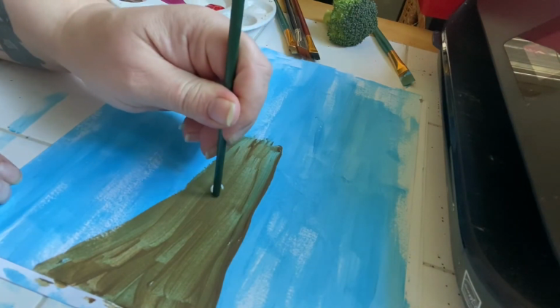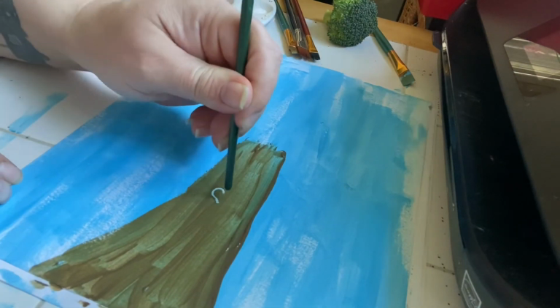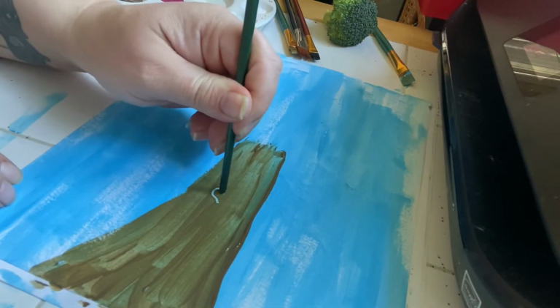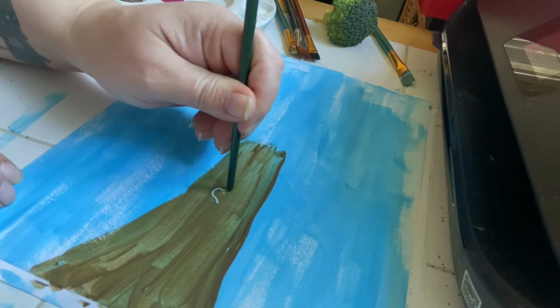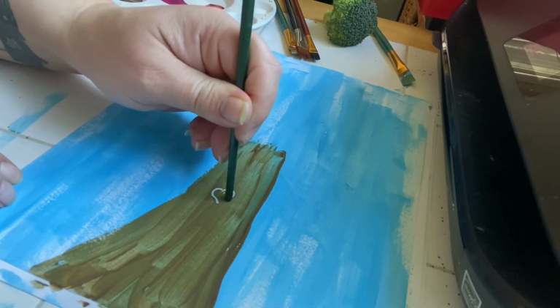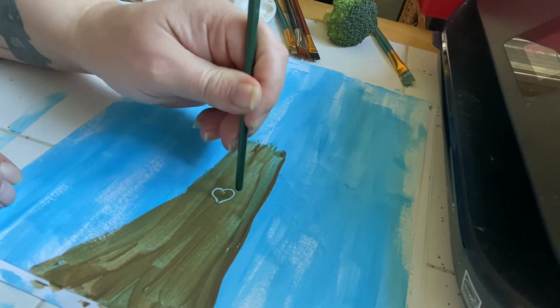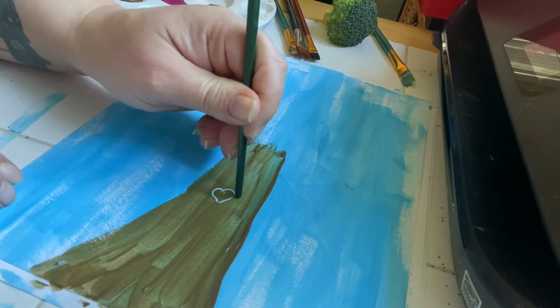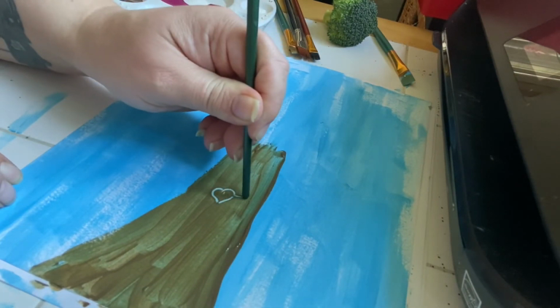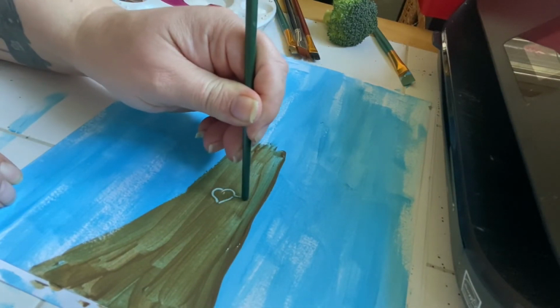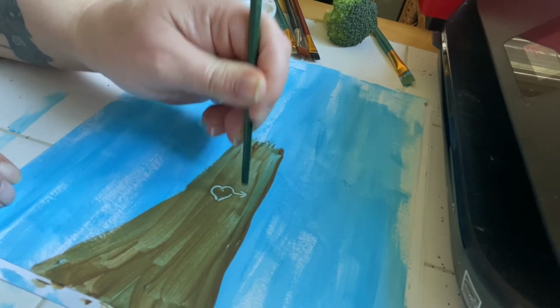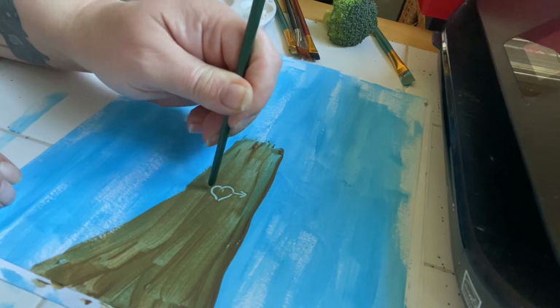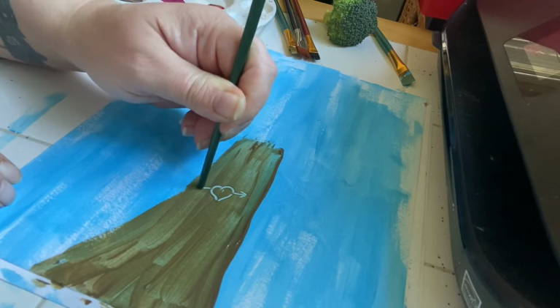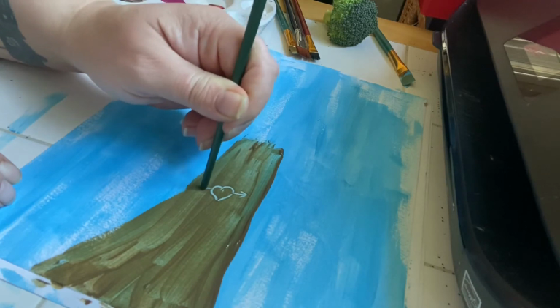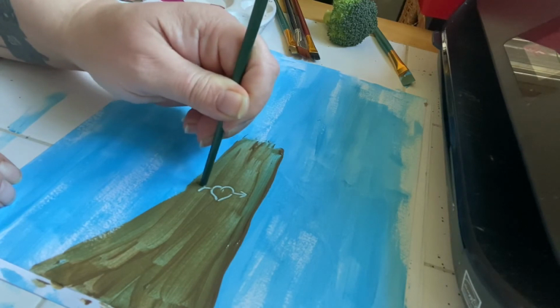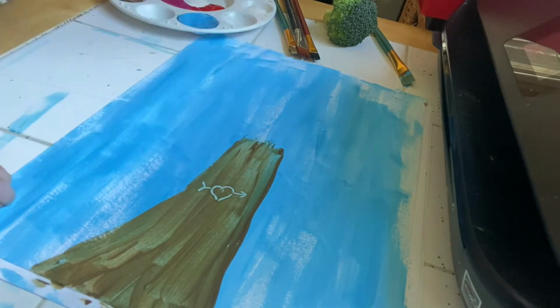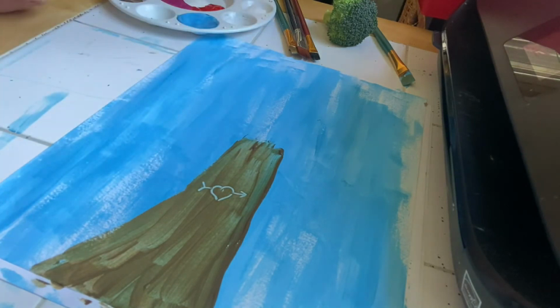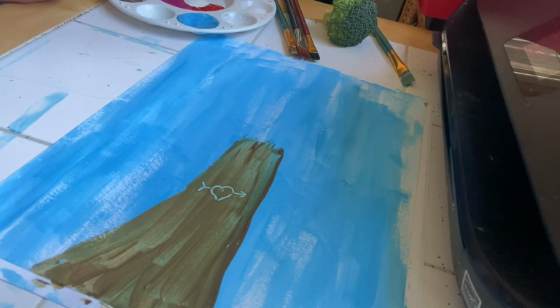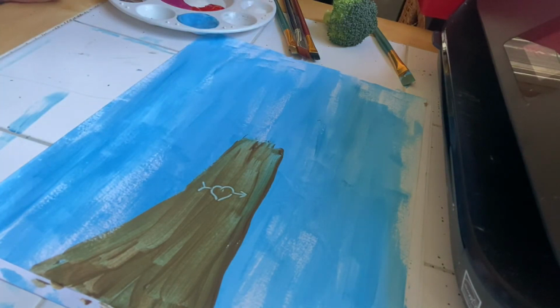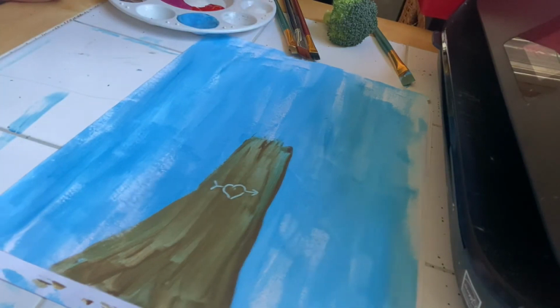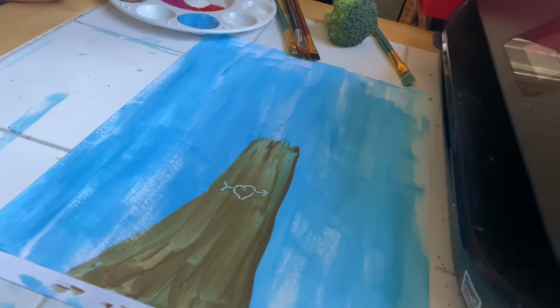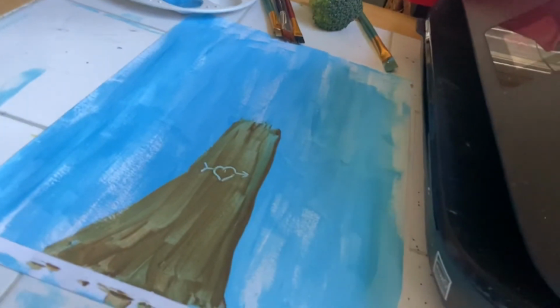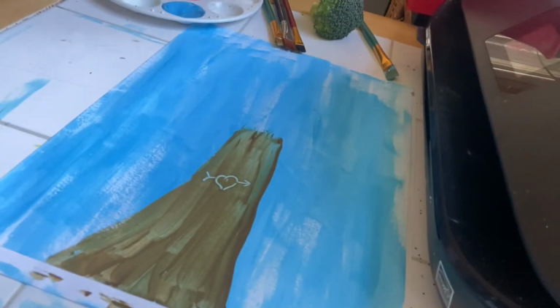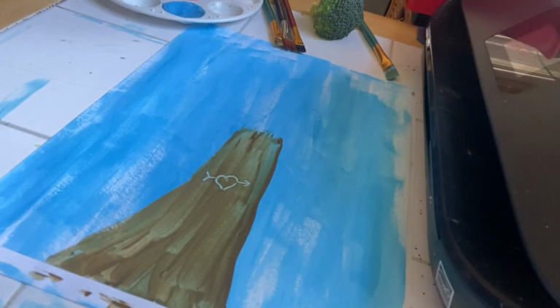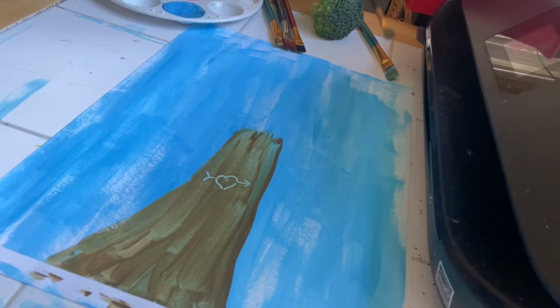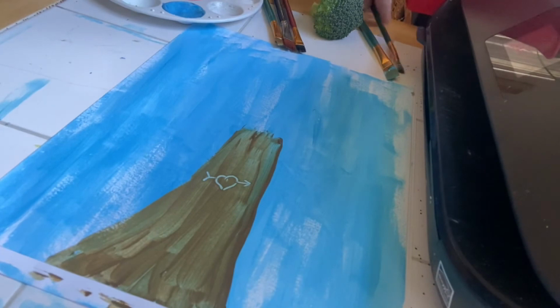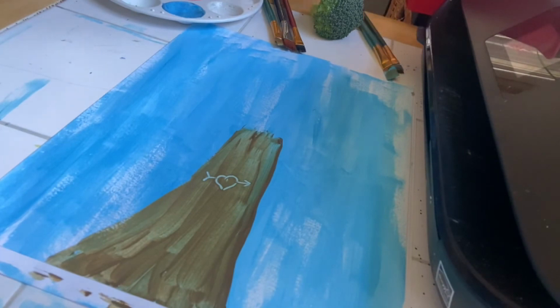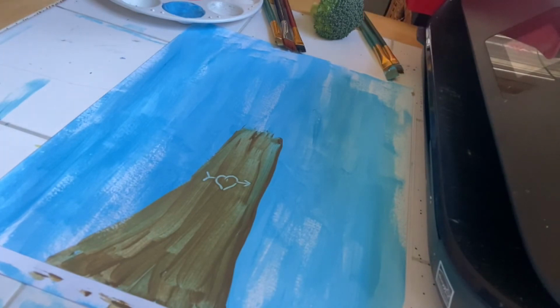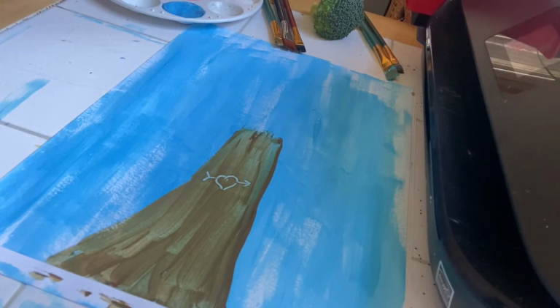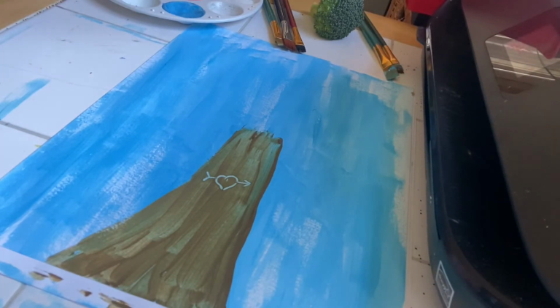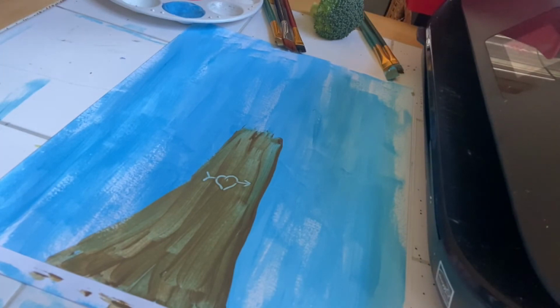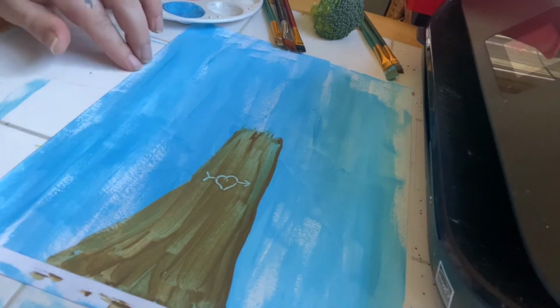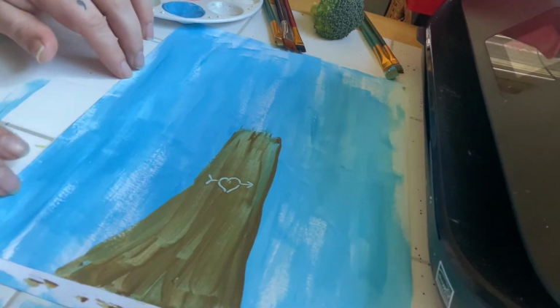I'm going to put a little heart carving on my tree. I don't put carvings in real trees, only painted ones.